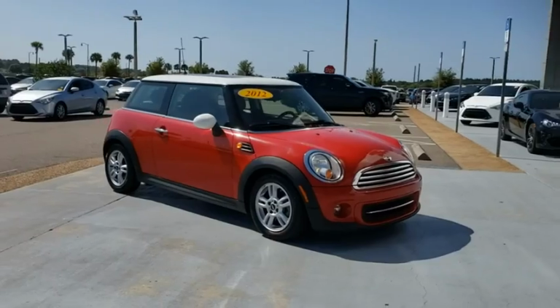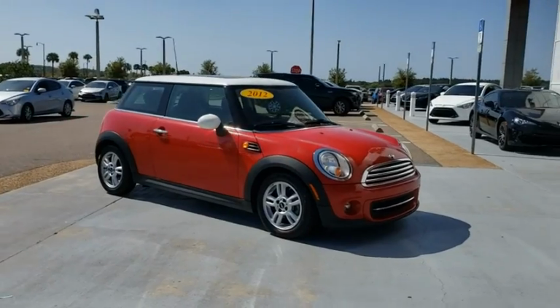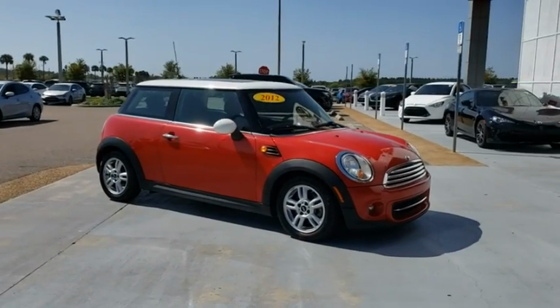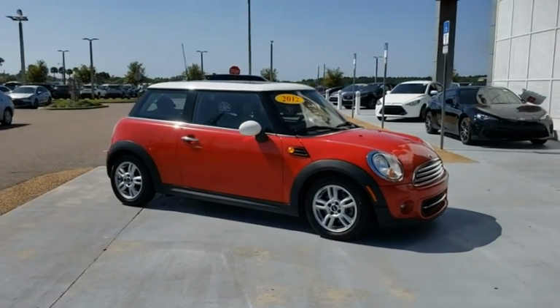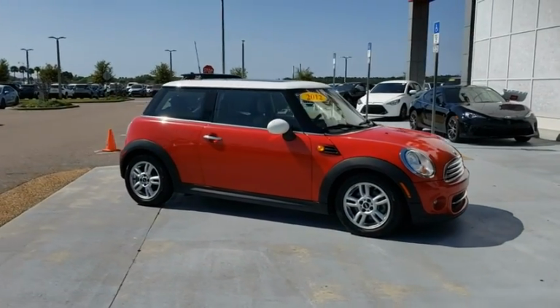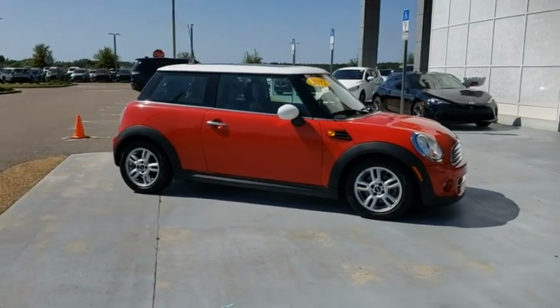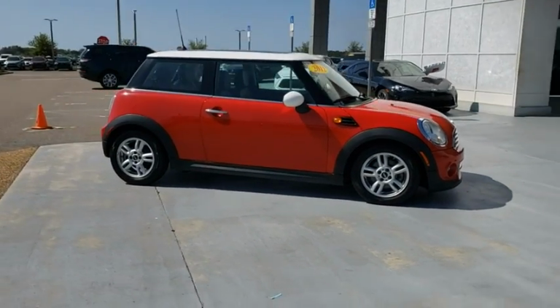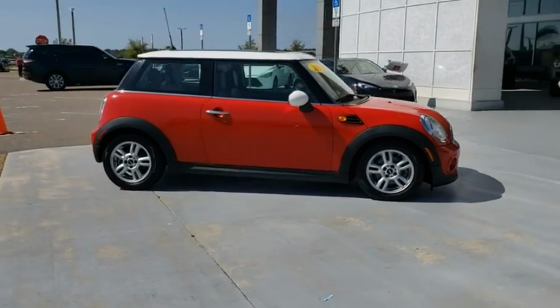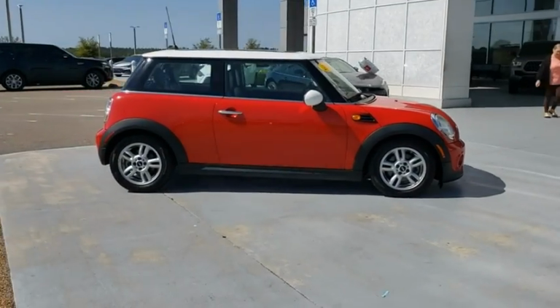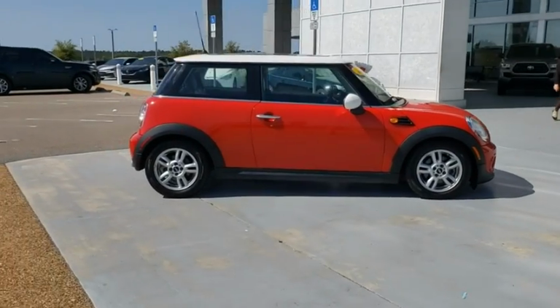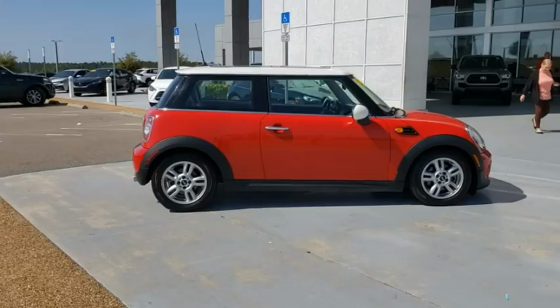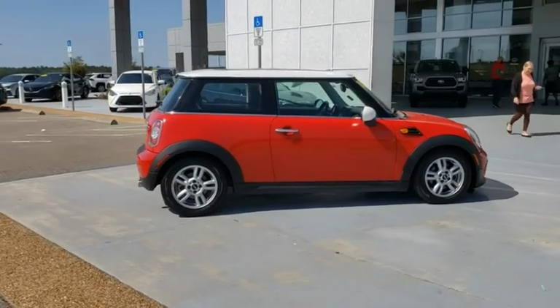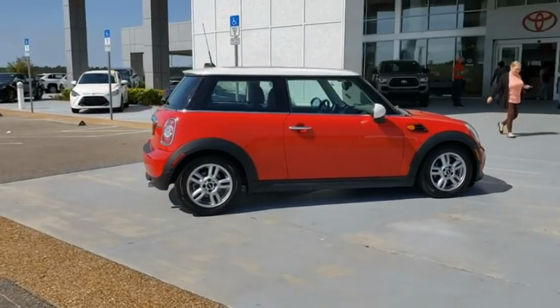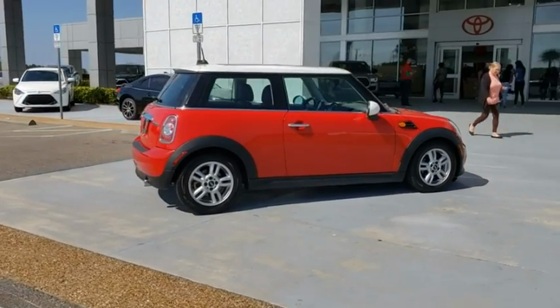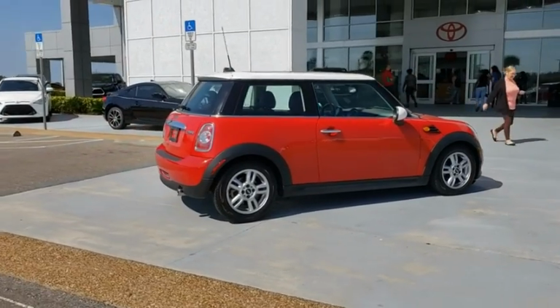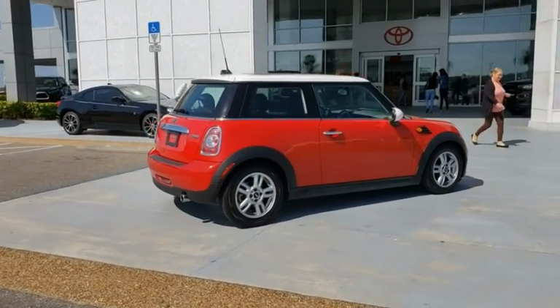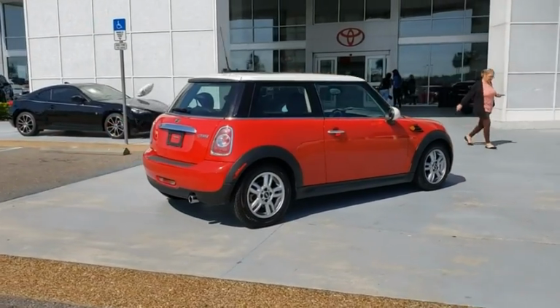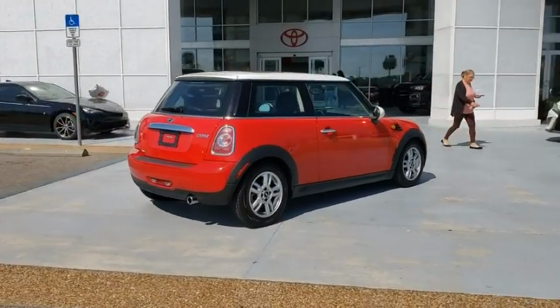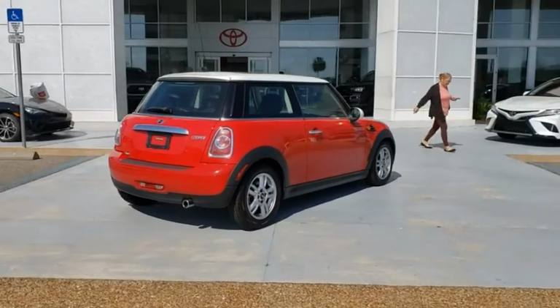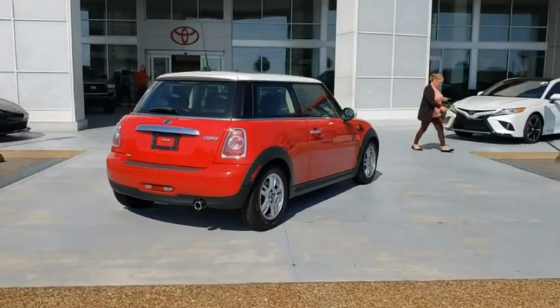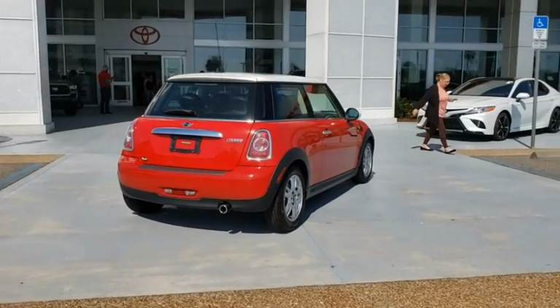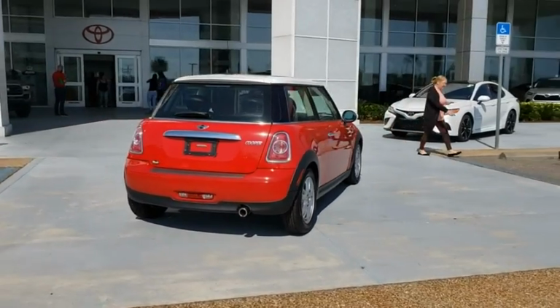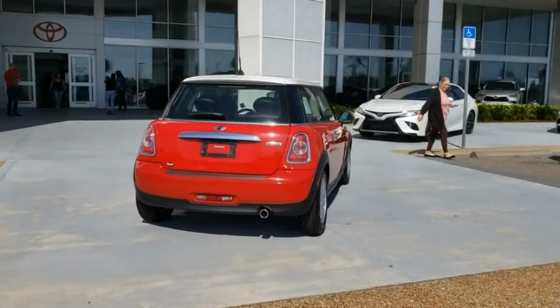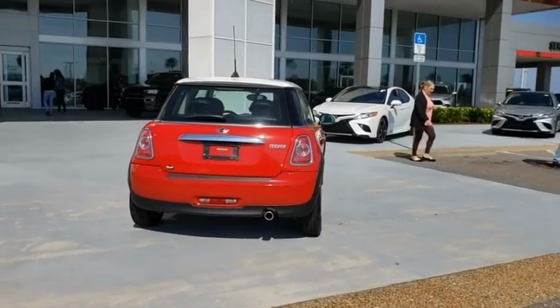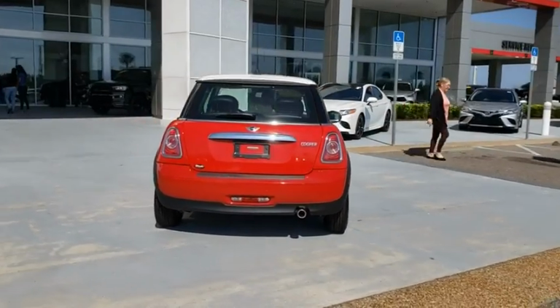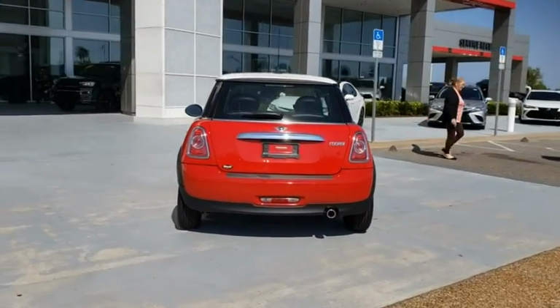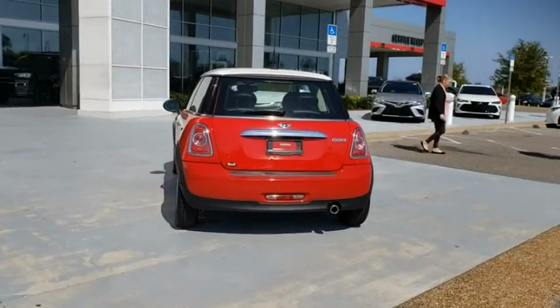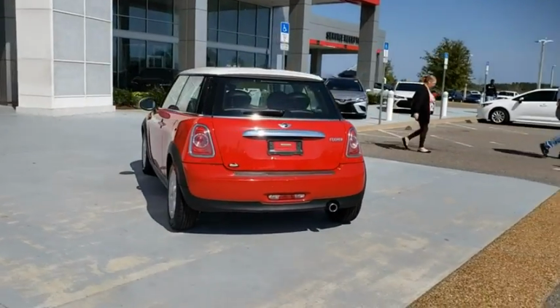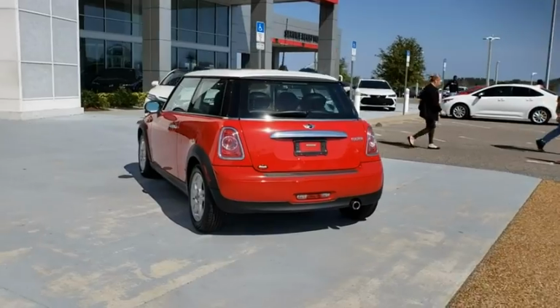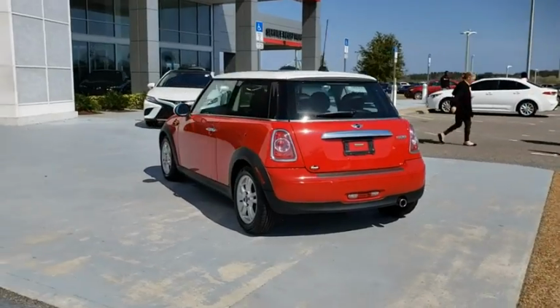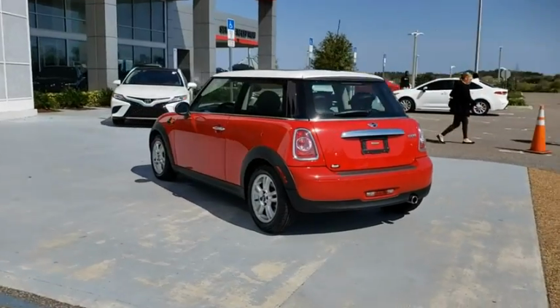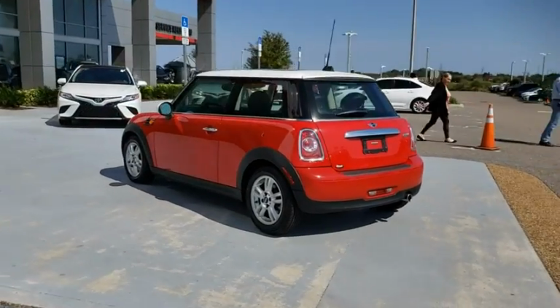Stop by and take a look at the 2012 Mini Cooper. Agile handling and quick, precise steering make the Mini Cooper lots of fun to drive. The cabin is roomy with plenty of front leg room. This vehicle has less than 105,000 miles.